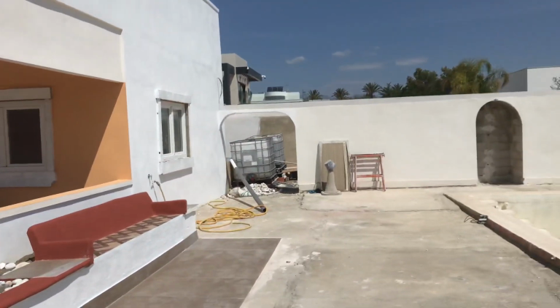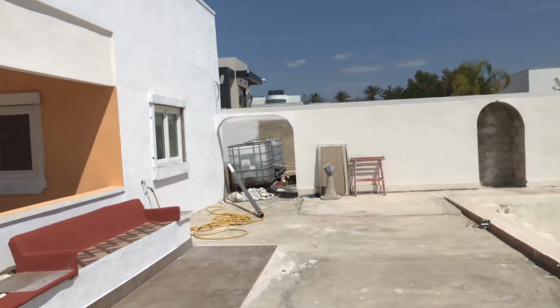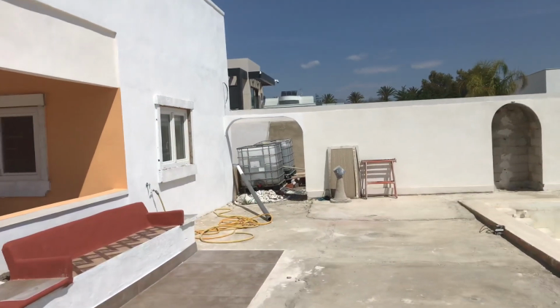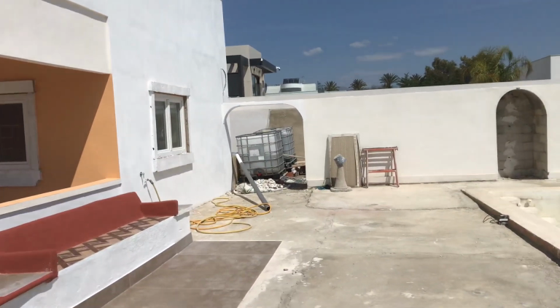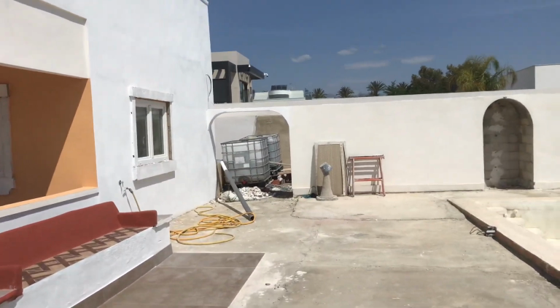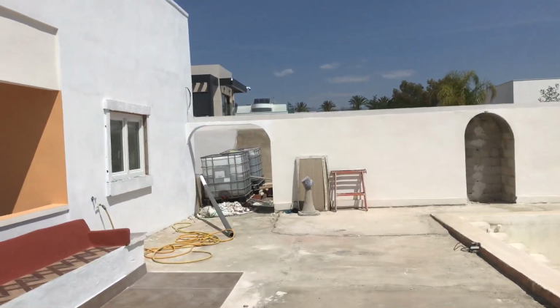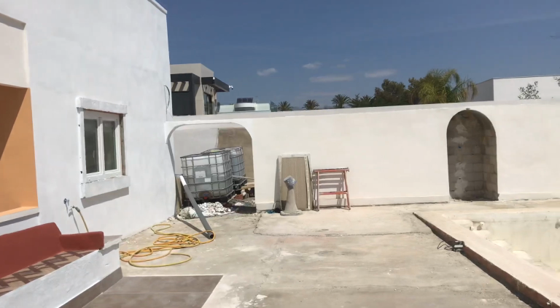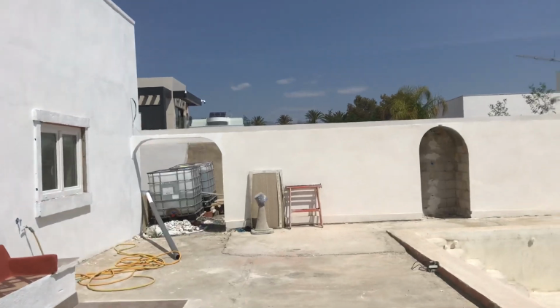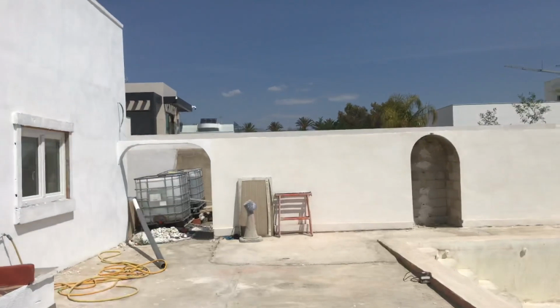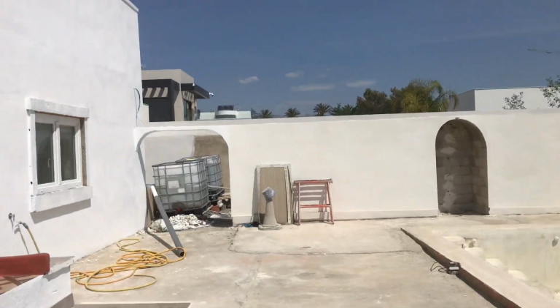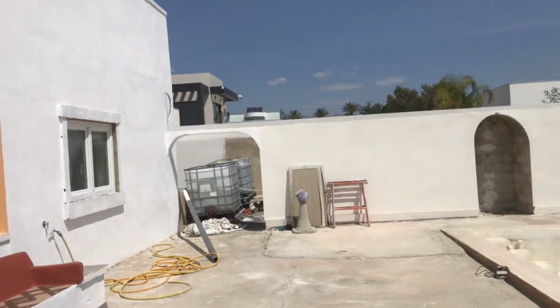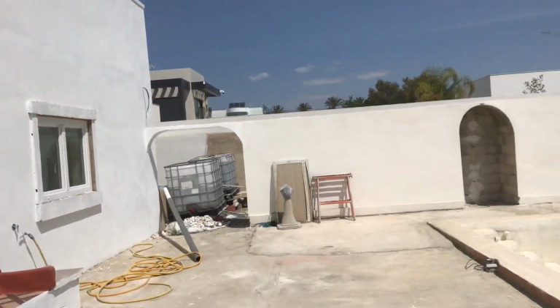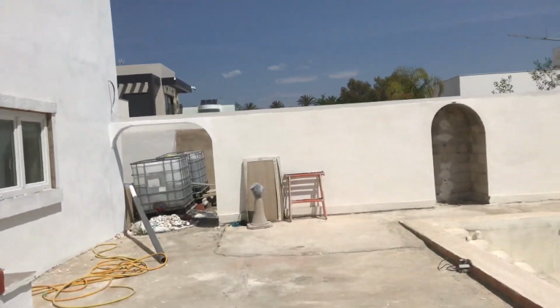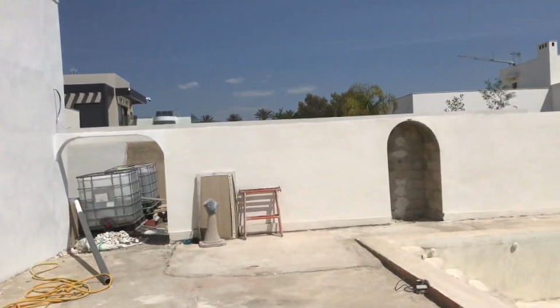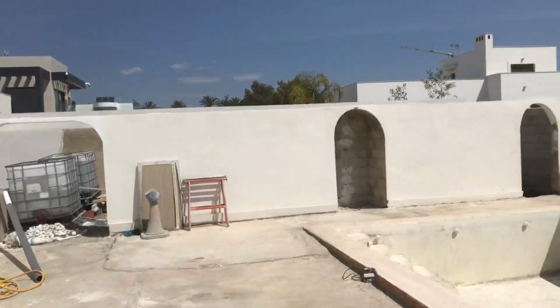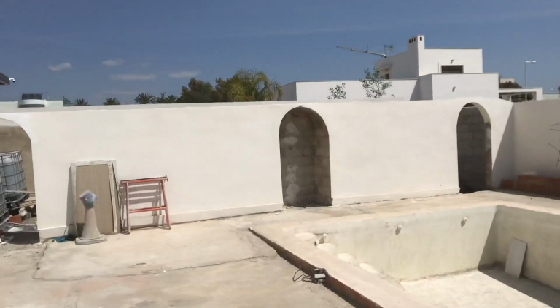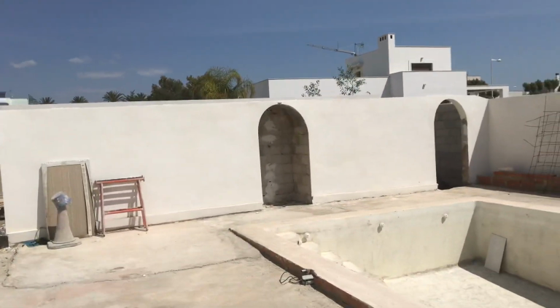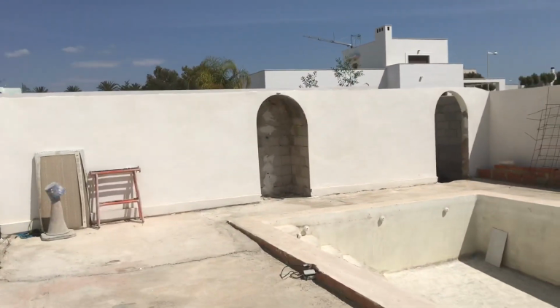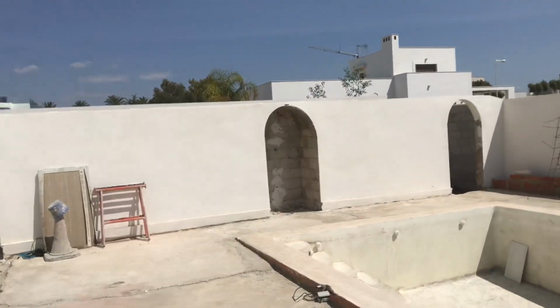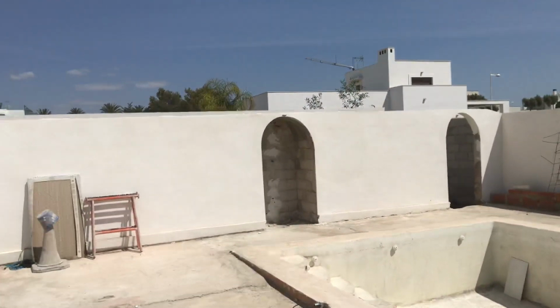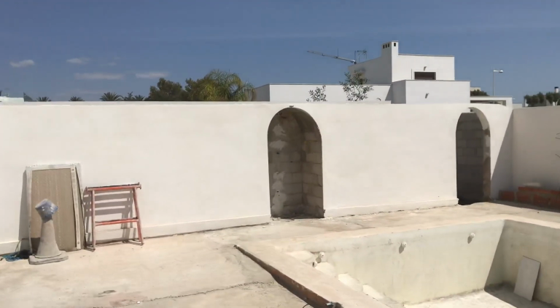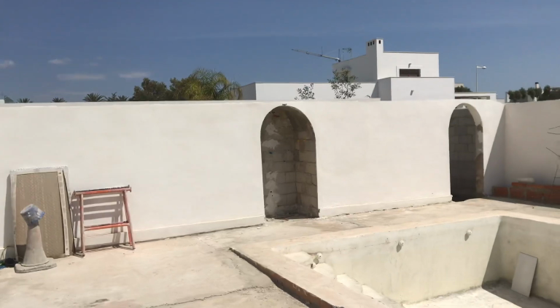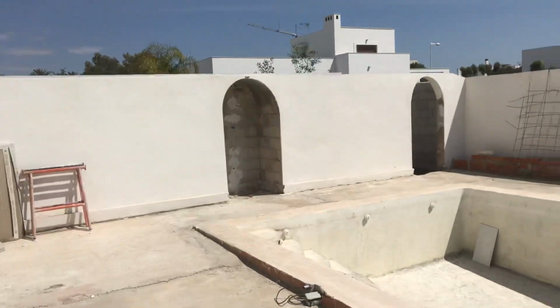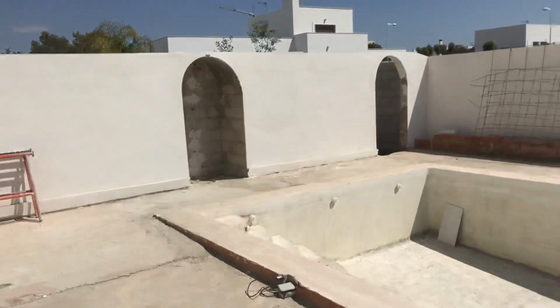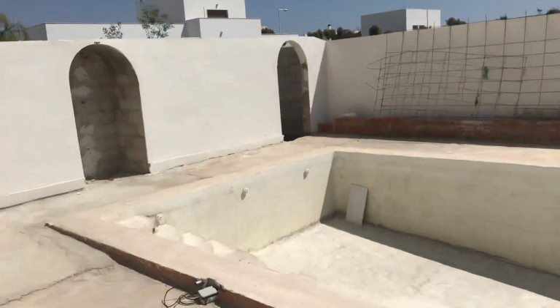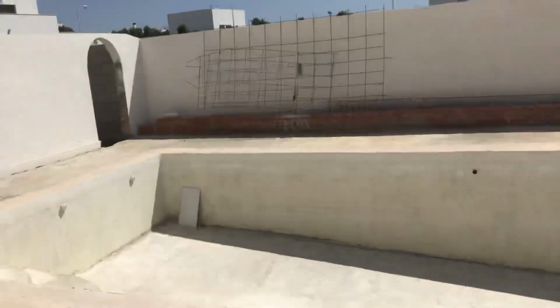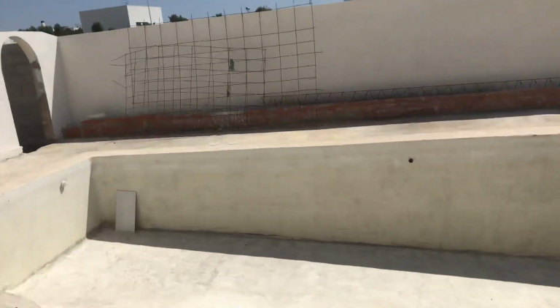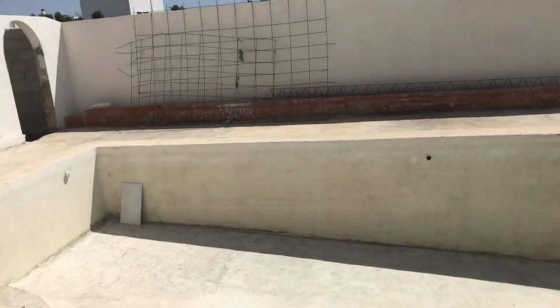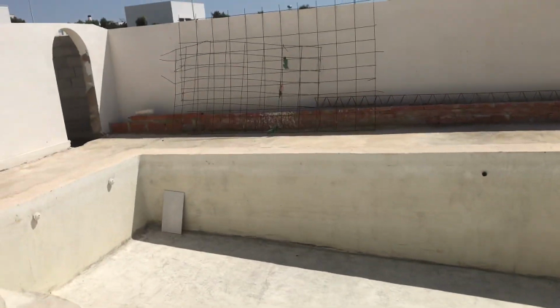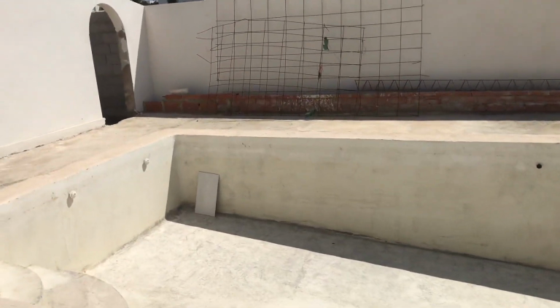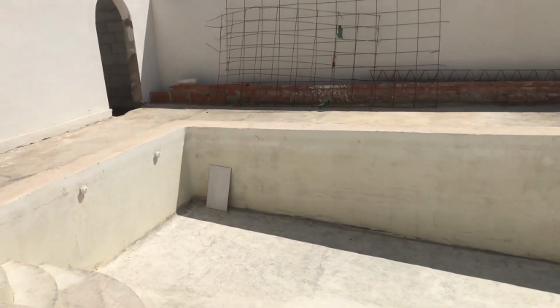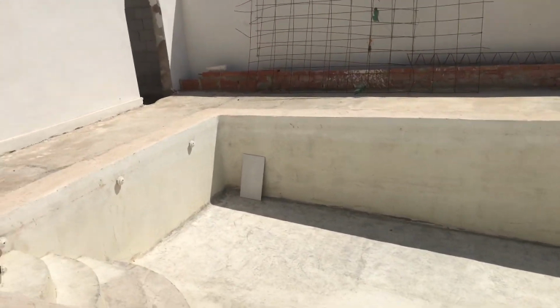Where the water tanks are — behind that wall is my allotment area. That archway is the shower for the pool, and where you drain the pool out.